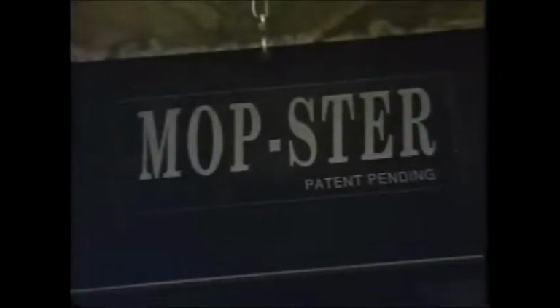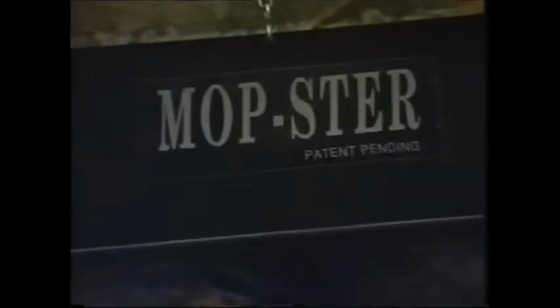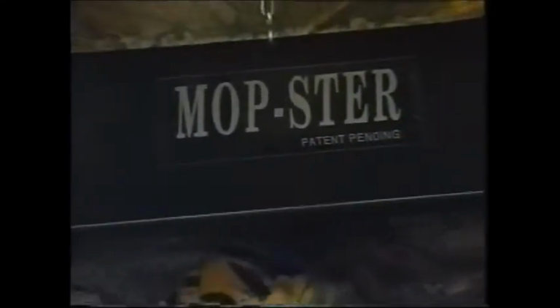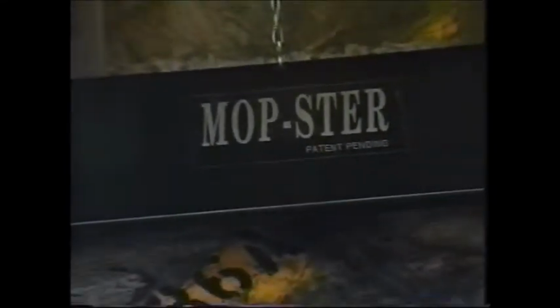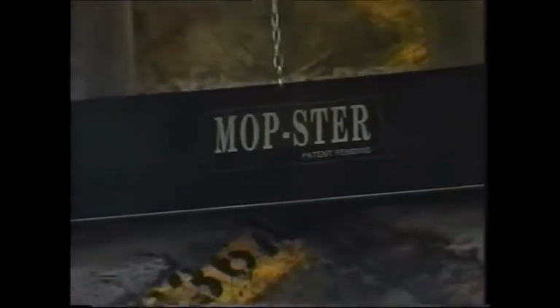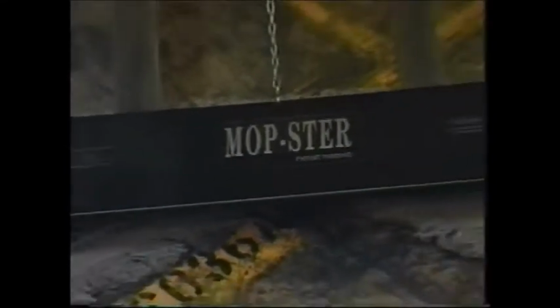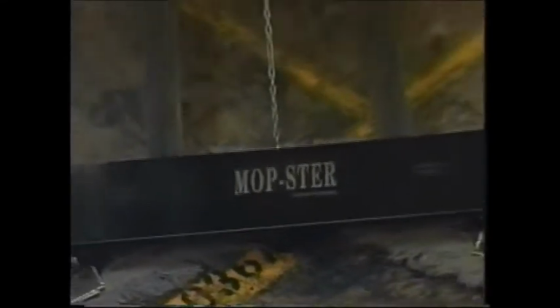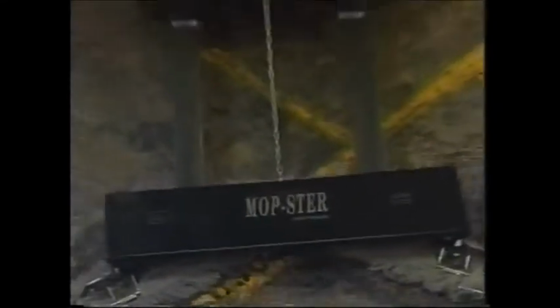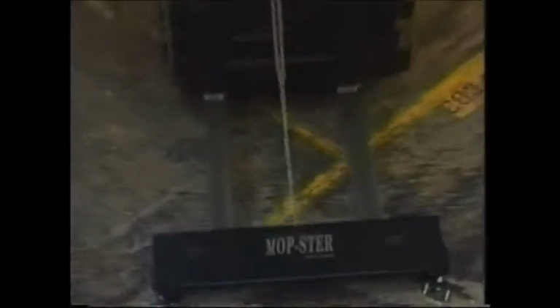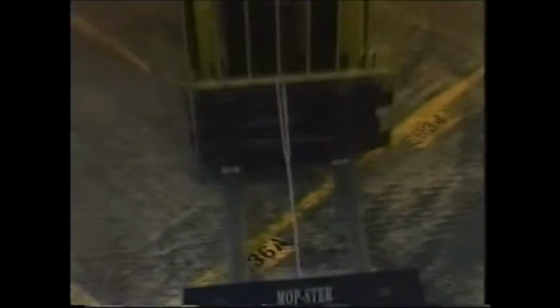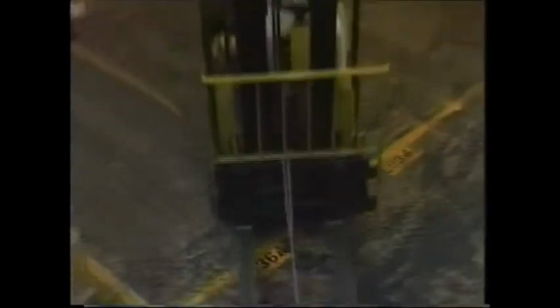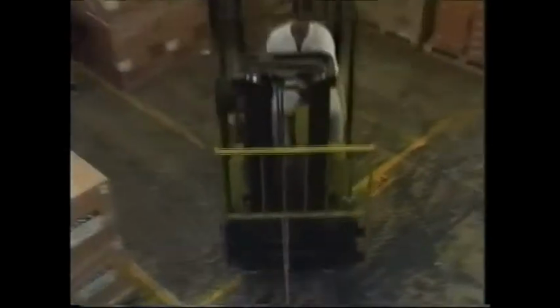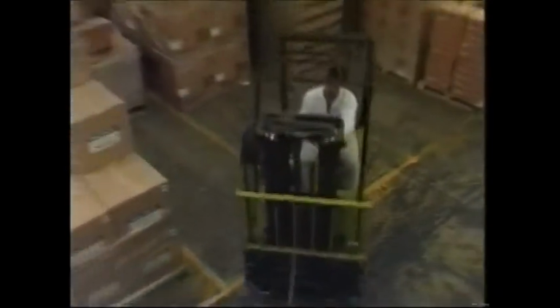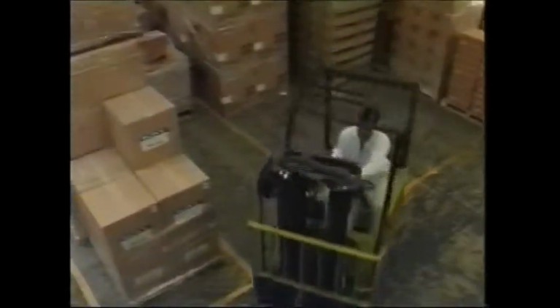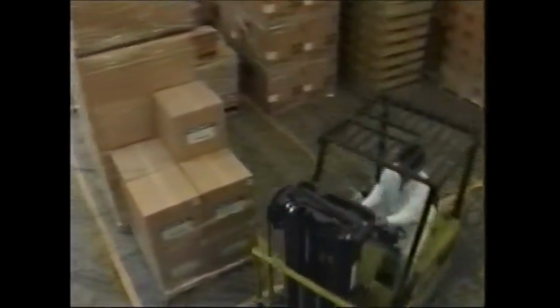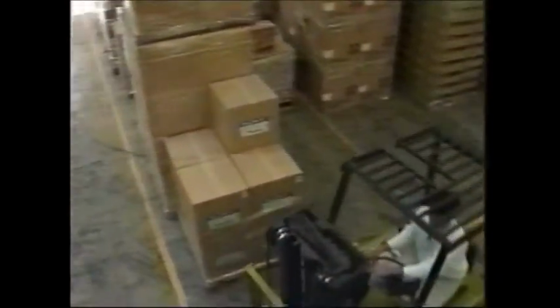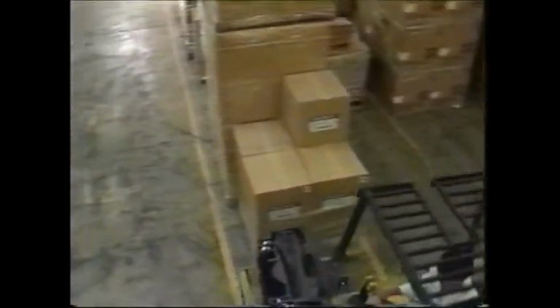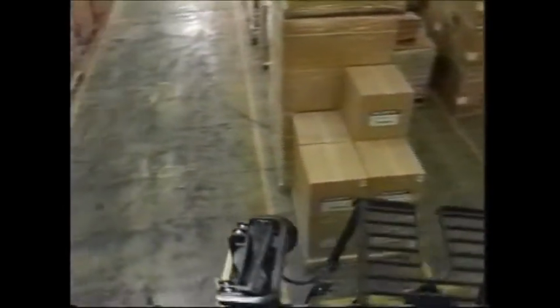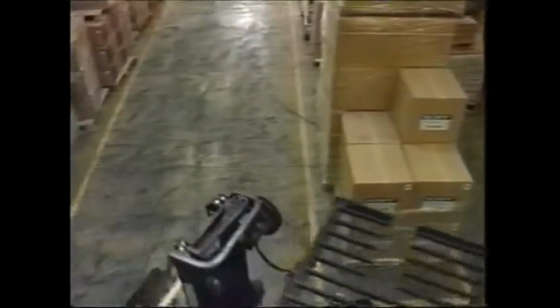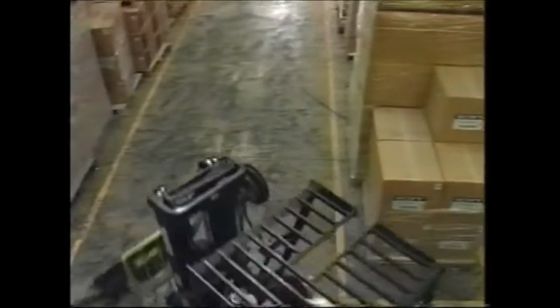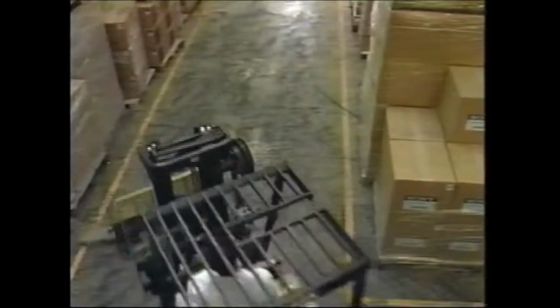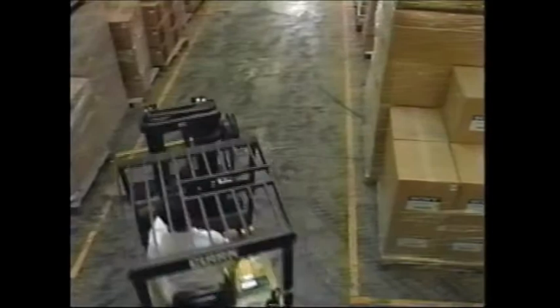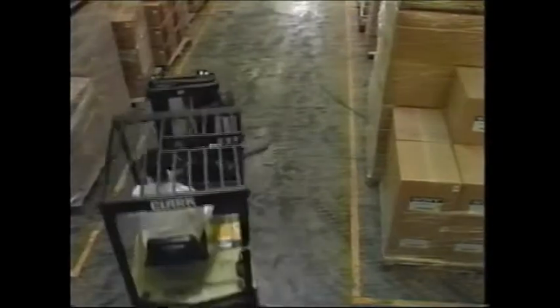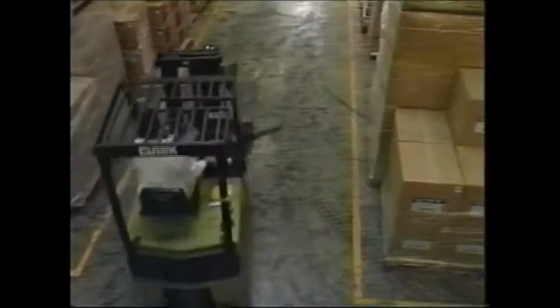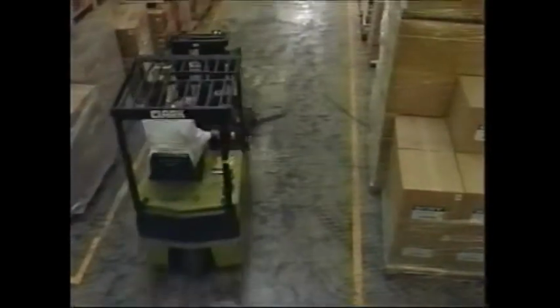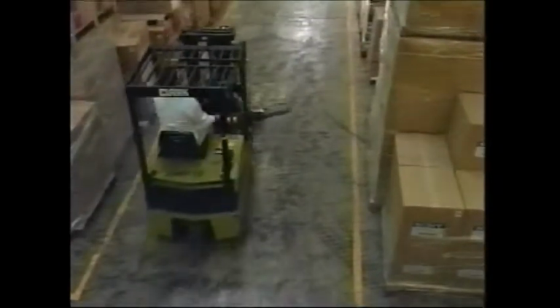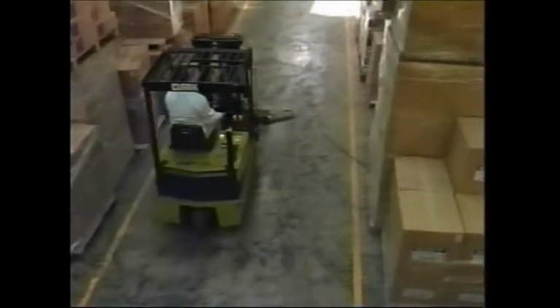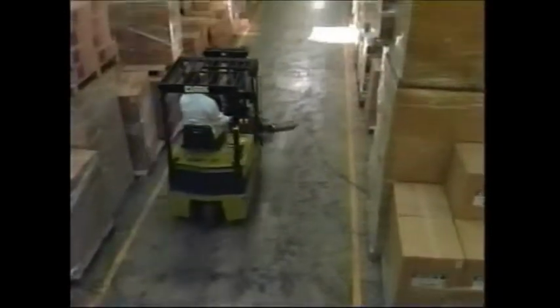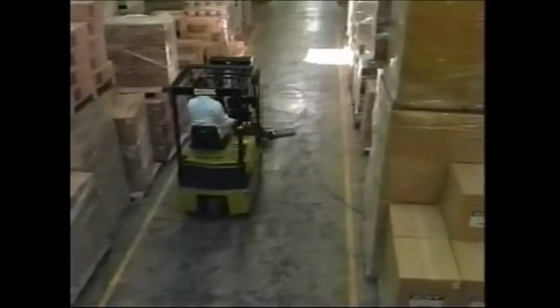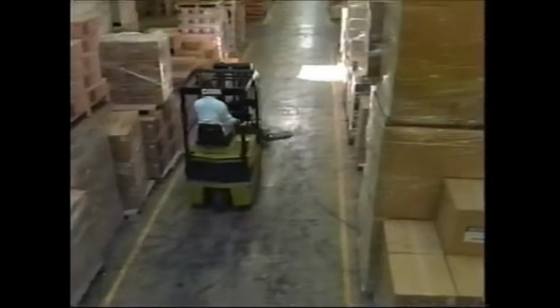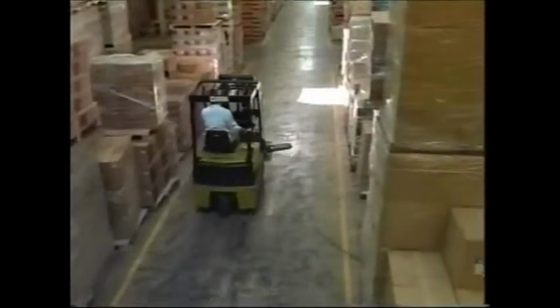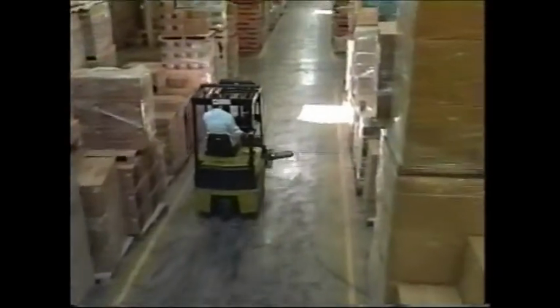The Mopster is a dust mop attachment that easily converts any forklift into a powerful sweeper. The Mopster is designed to make the job of sweeping warehouse floors quick, easy and economical.